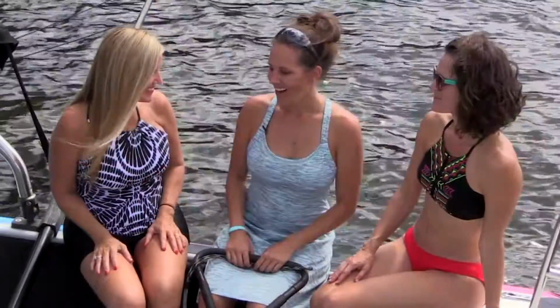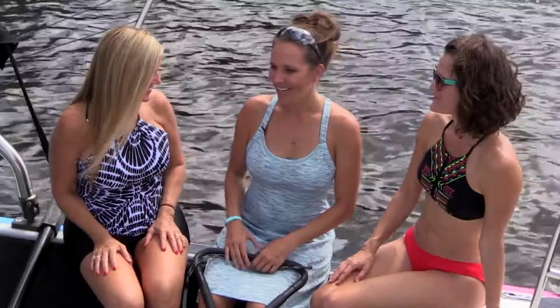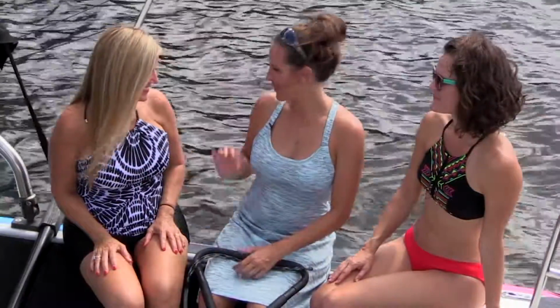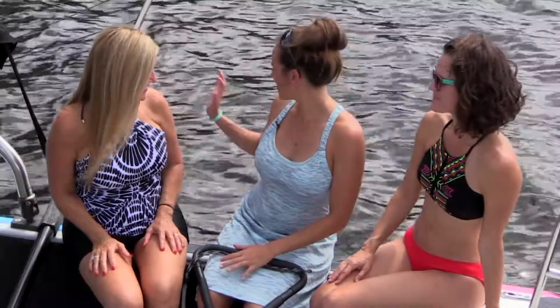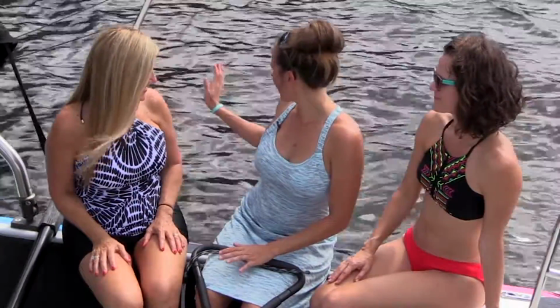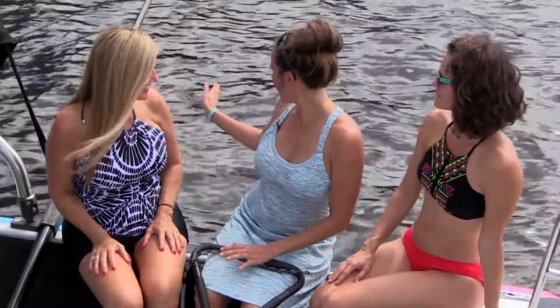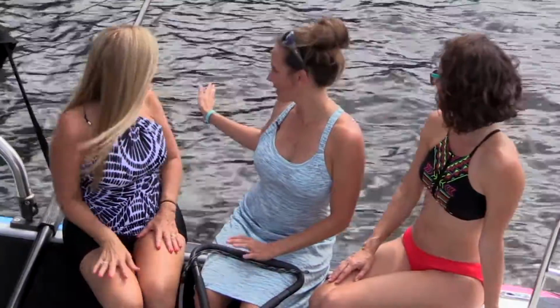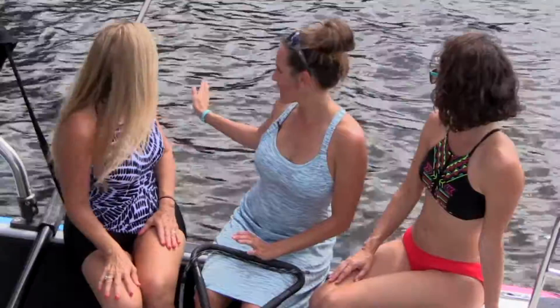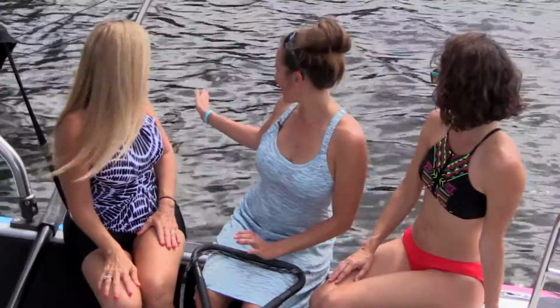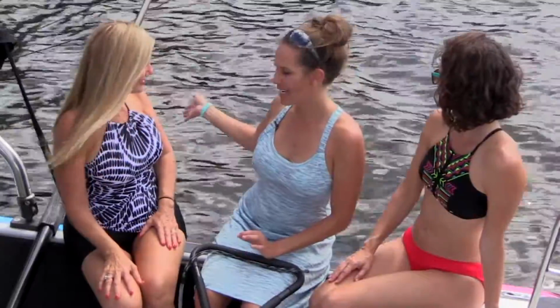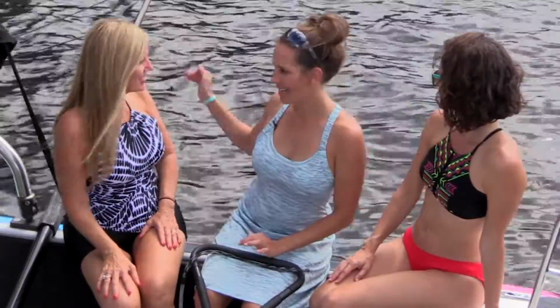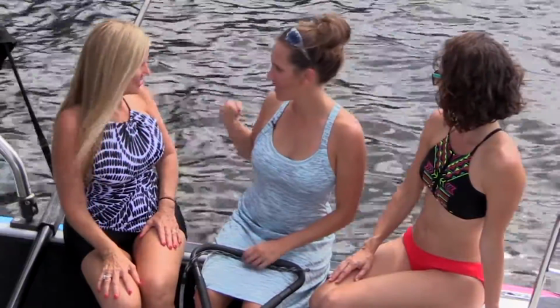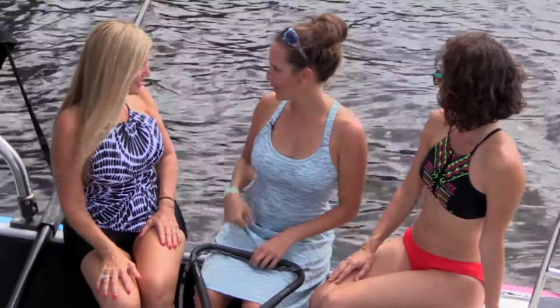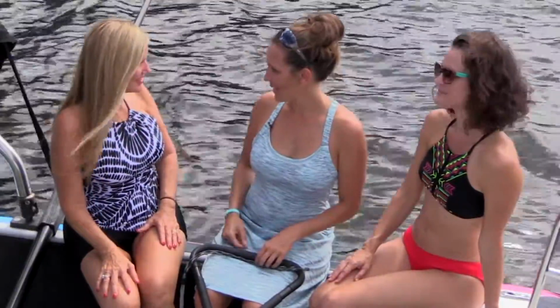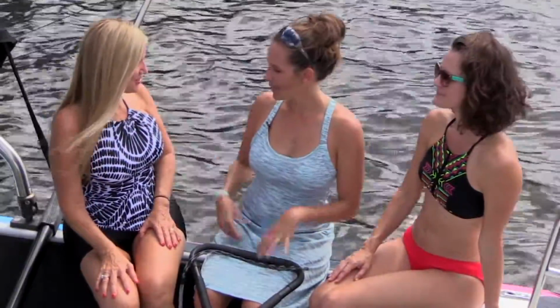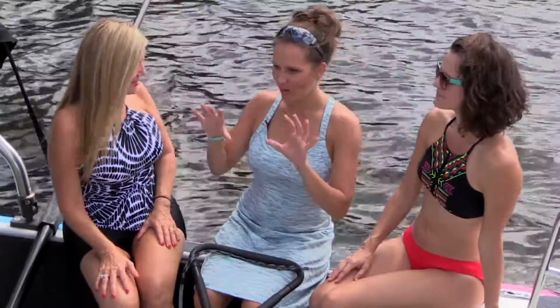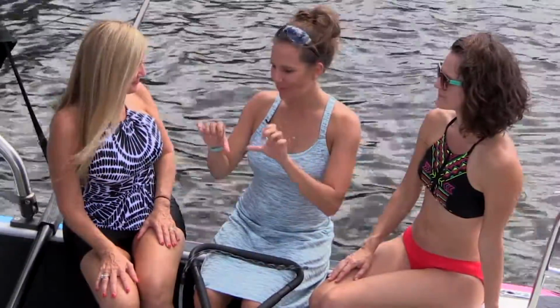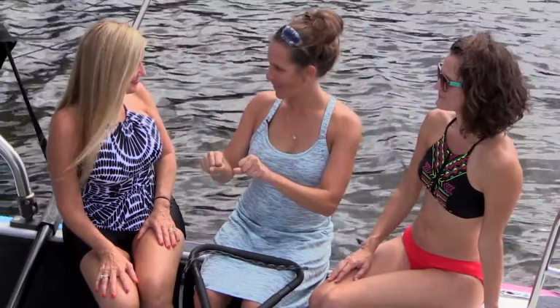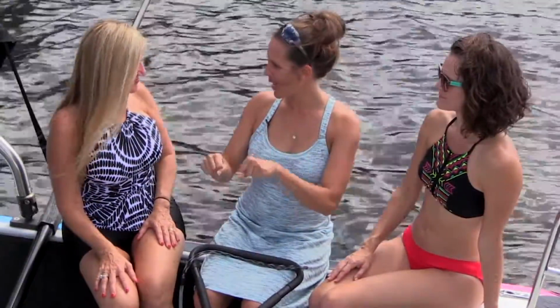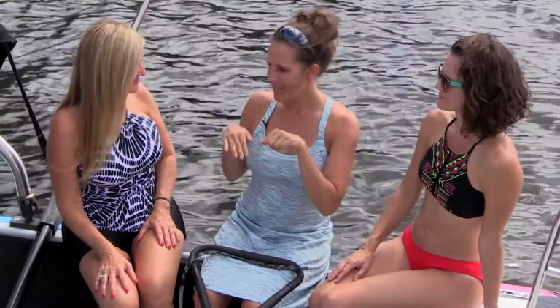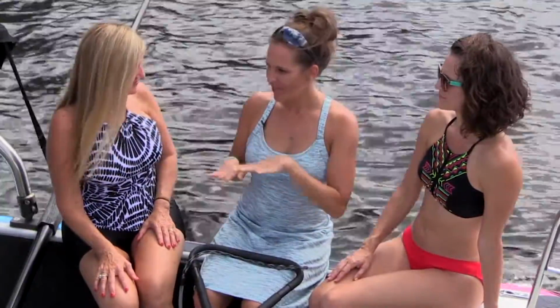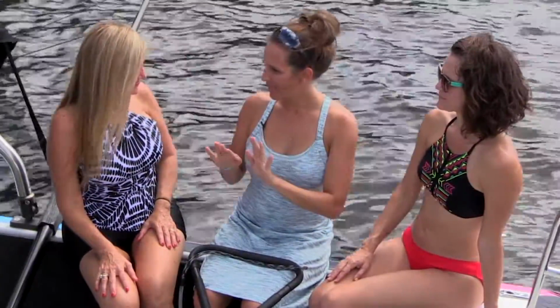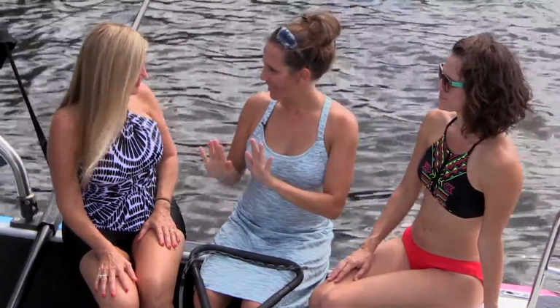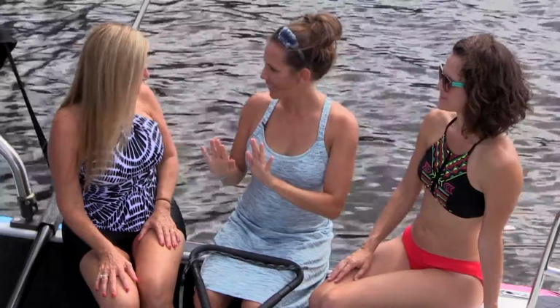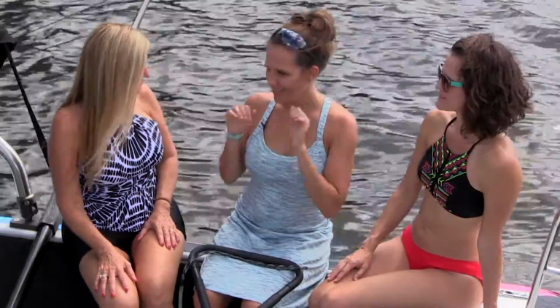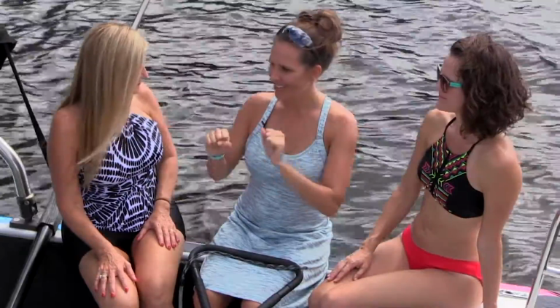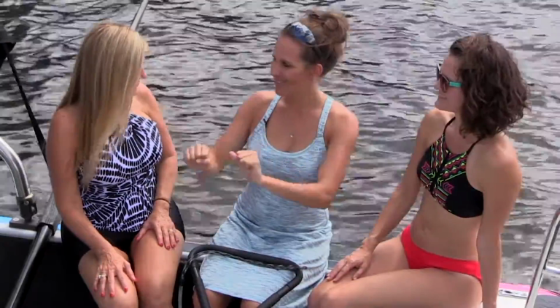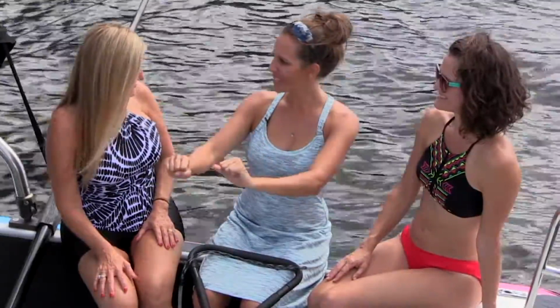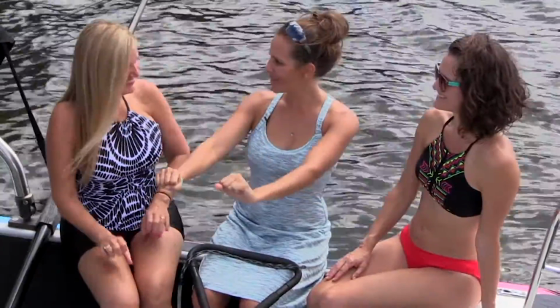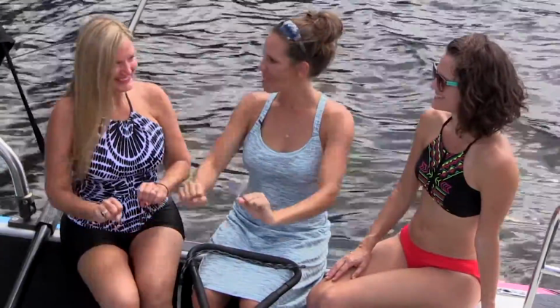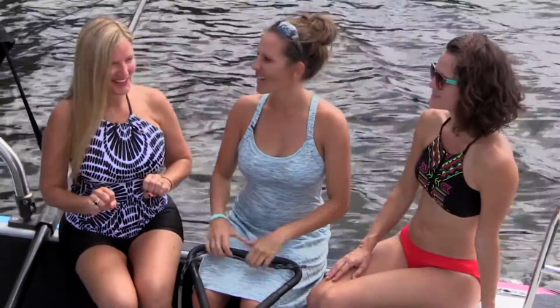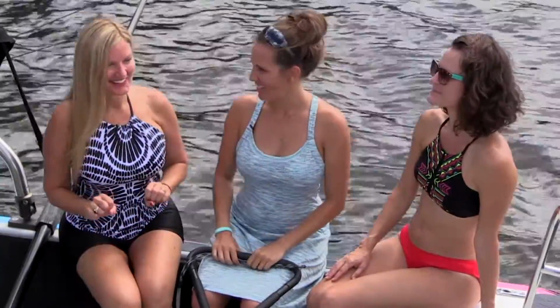All right, so see this bar out here? We're gonna start you on there because you're a first-timer. You're gonna hold straight onto the bar, put your skis underneath you, and just slowly stand up and keep your arms straight.